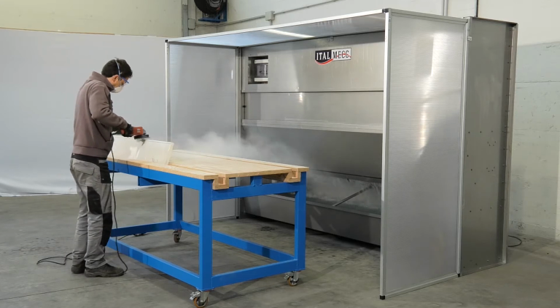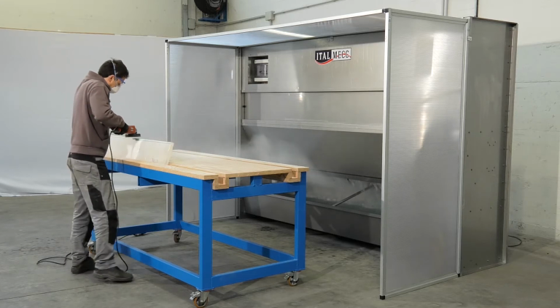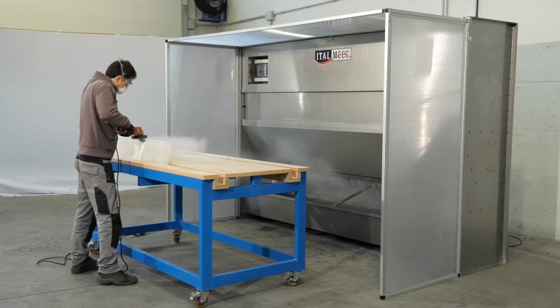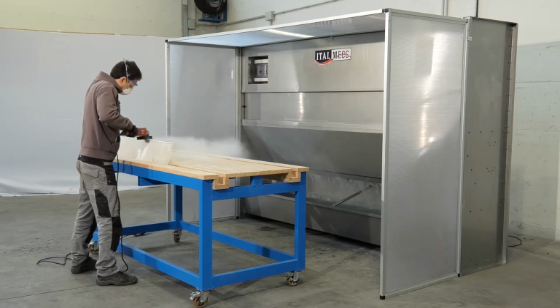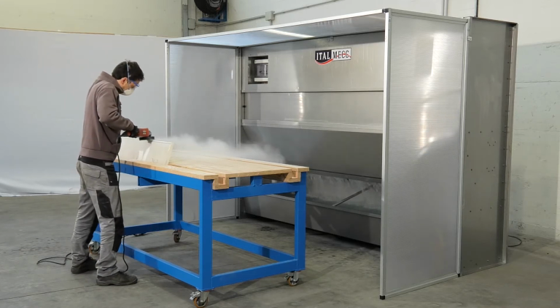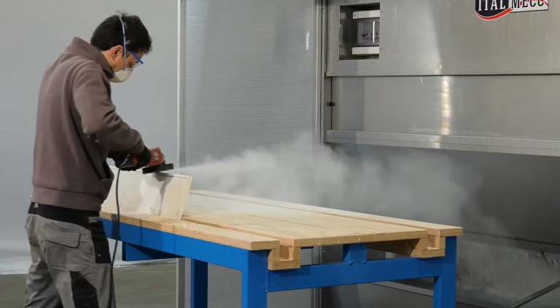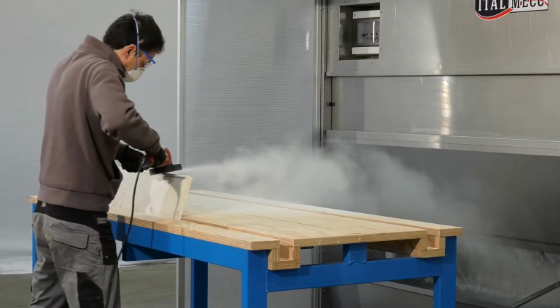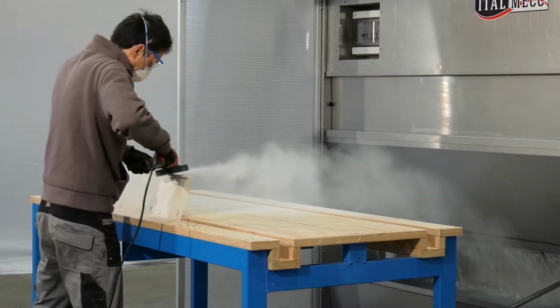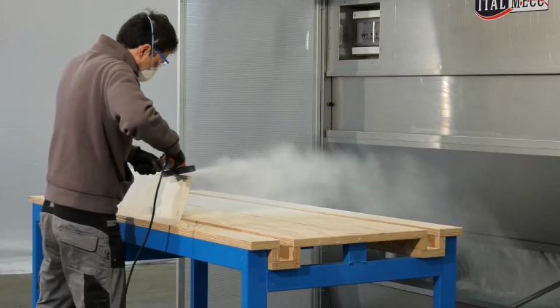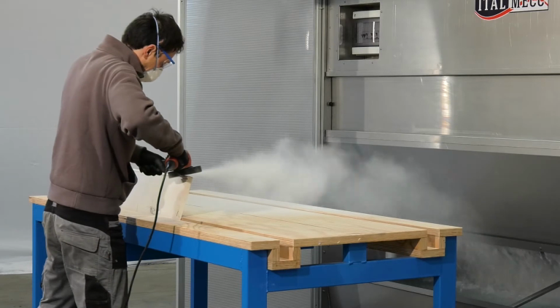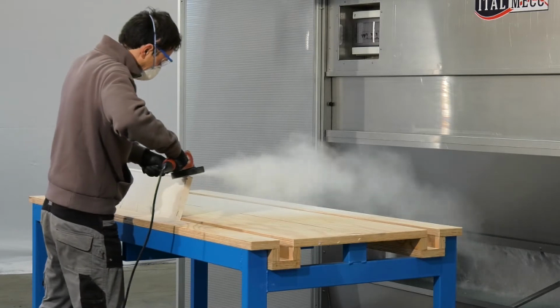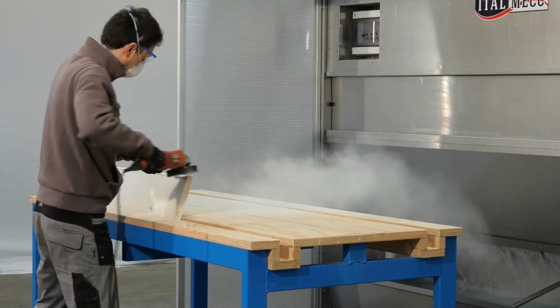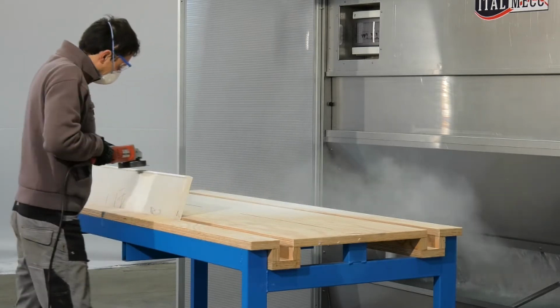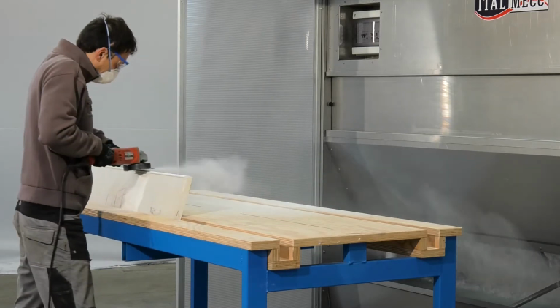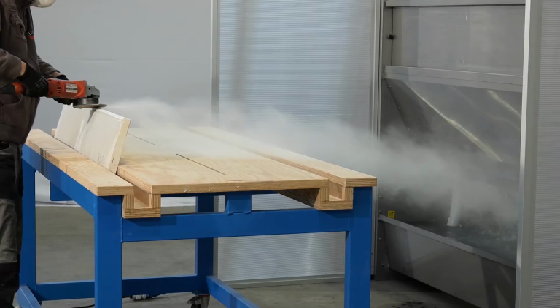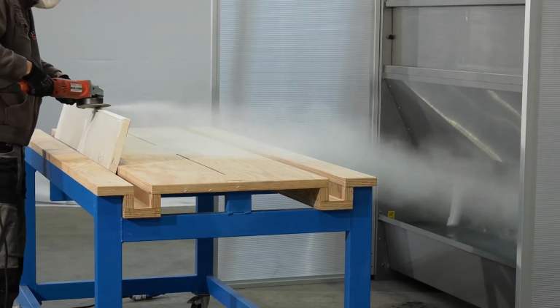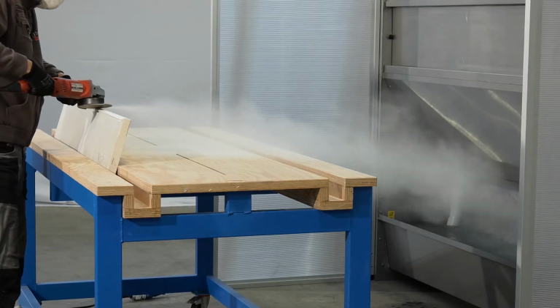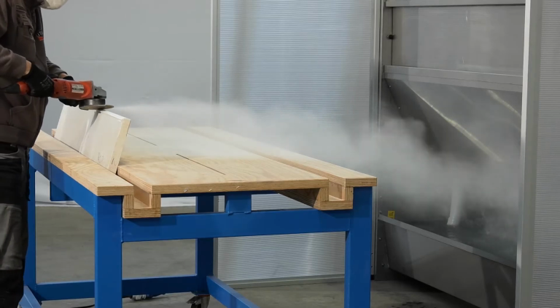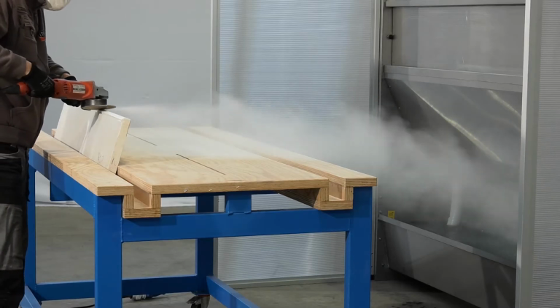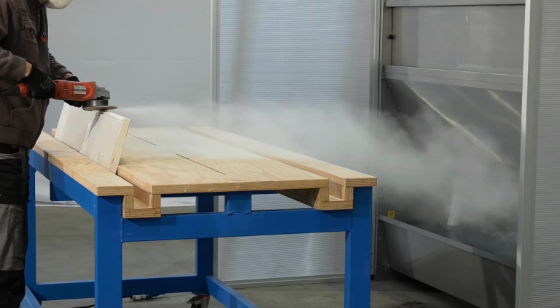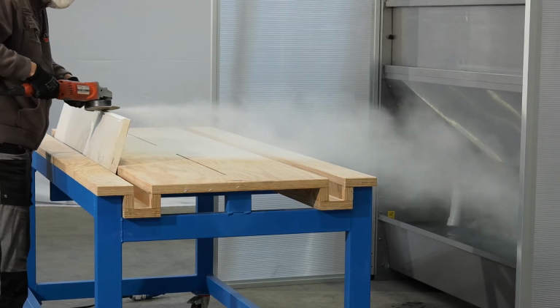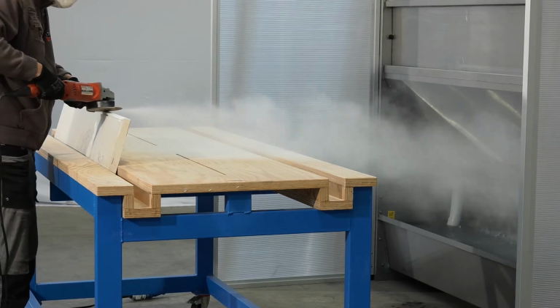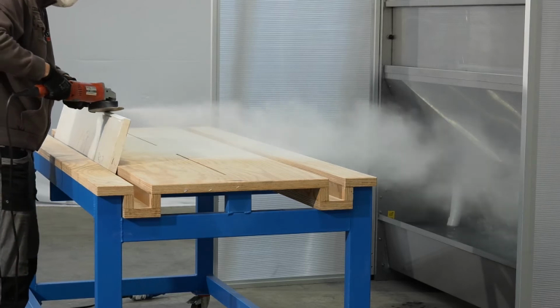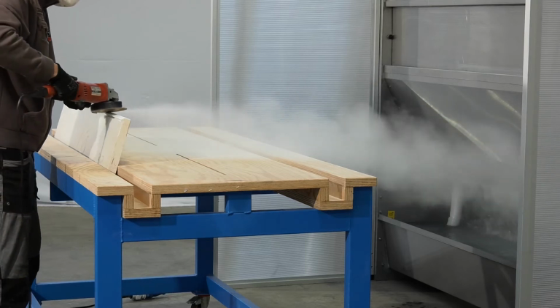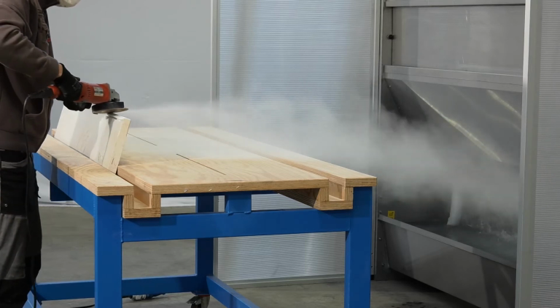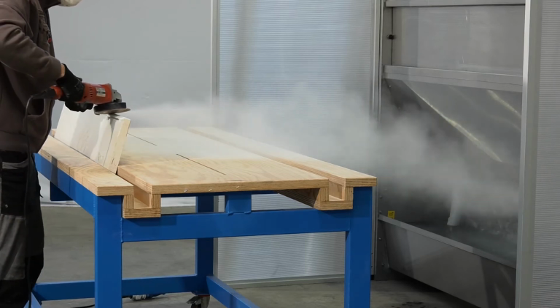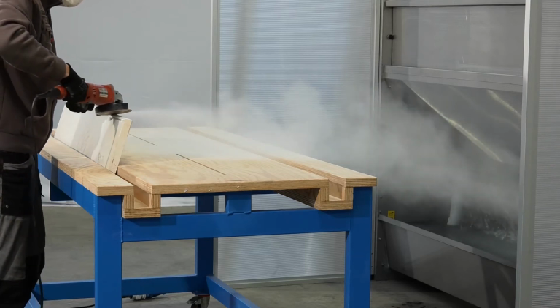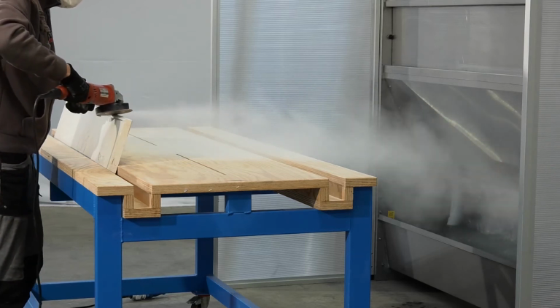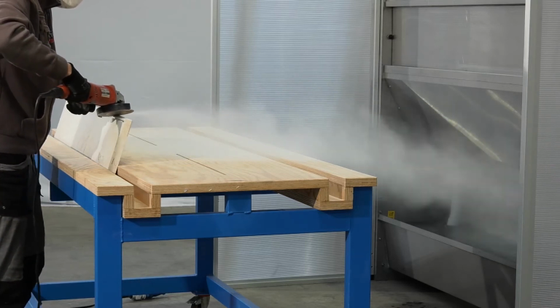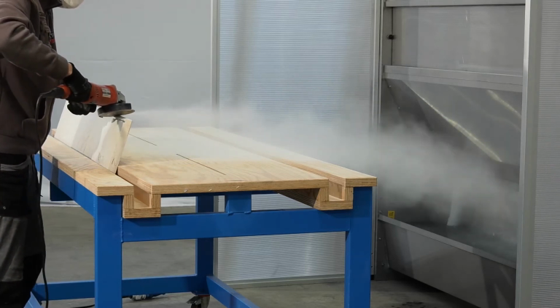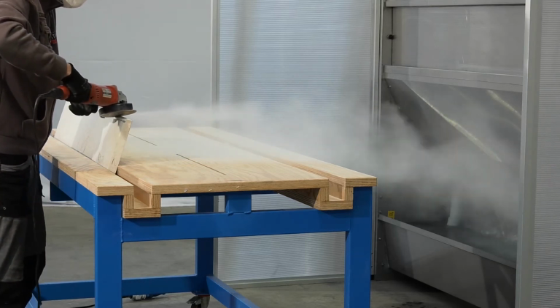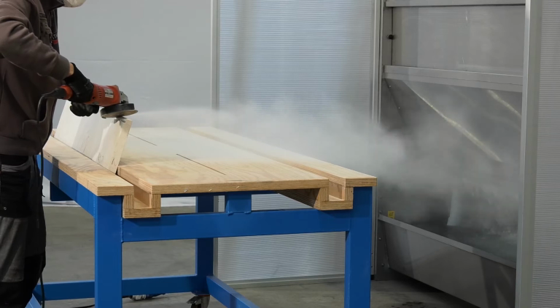The water is sprayed from brass nozzles and cascades into a tray at the front of the extractor, creating a barrier. This water wall captures the dust and sends it into a collection tank beneath, thus preventing any dust from escaping.